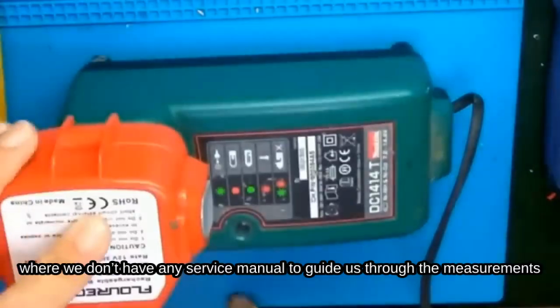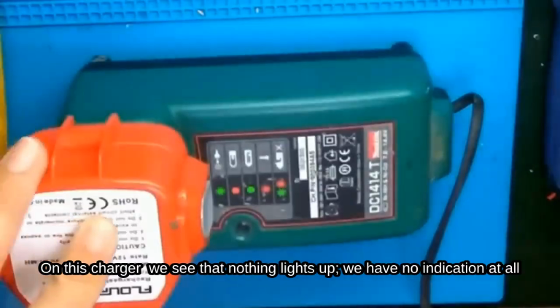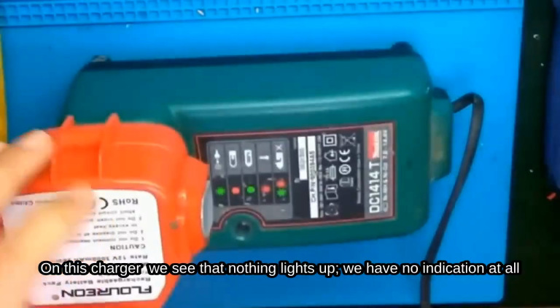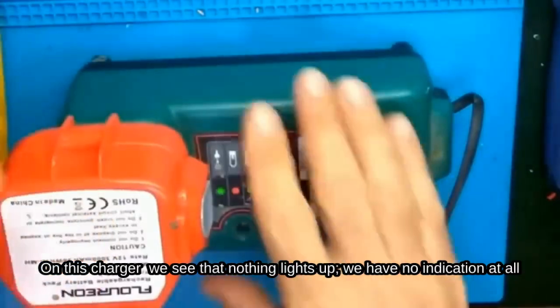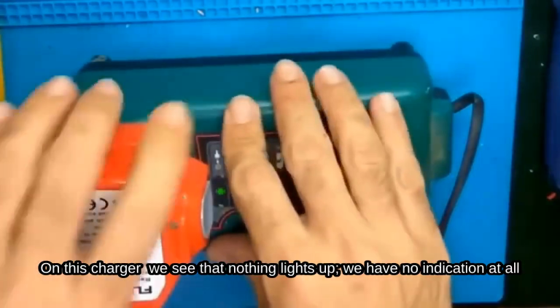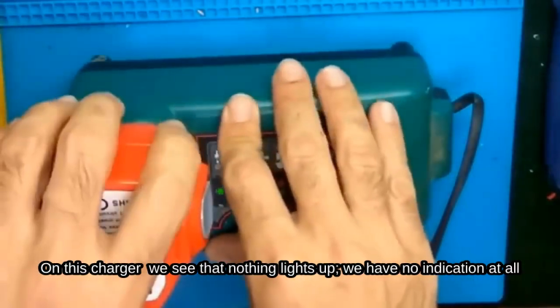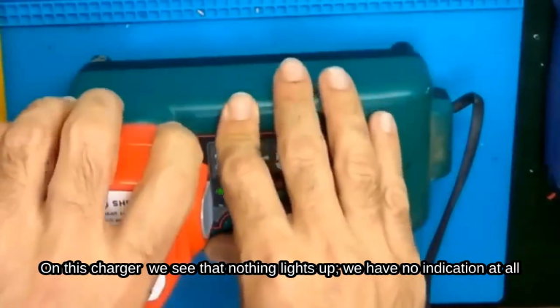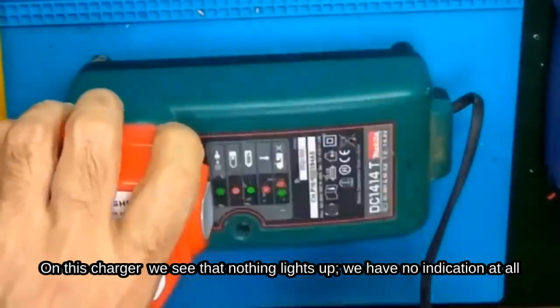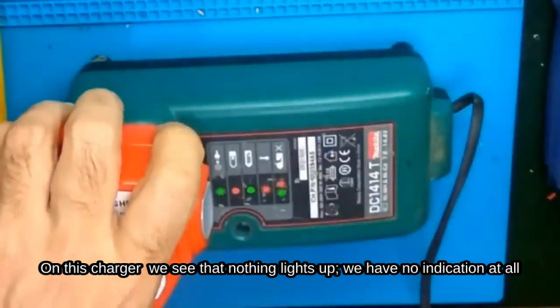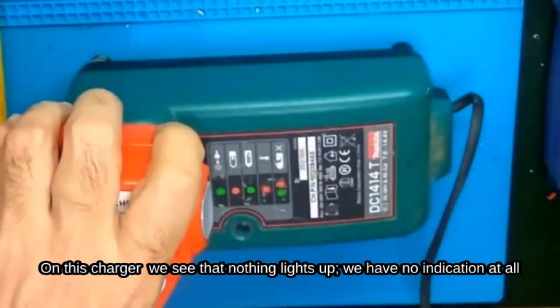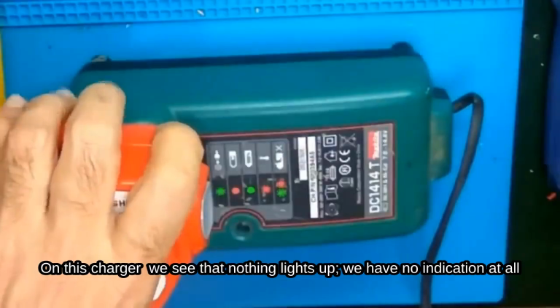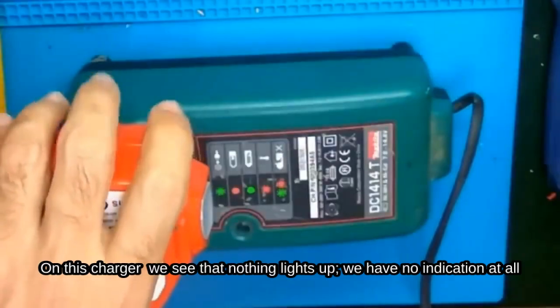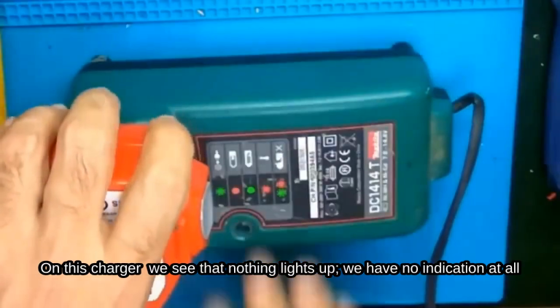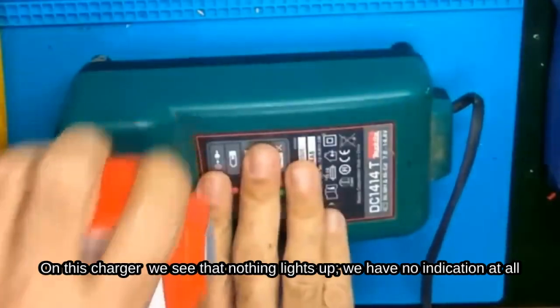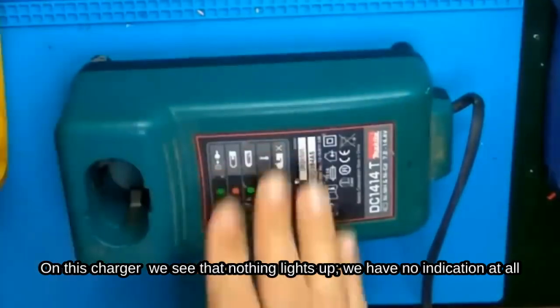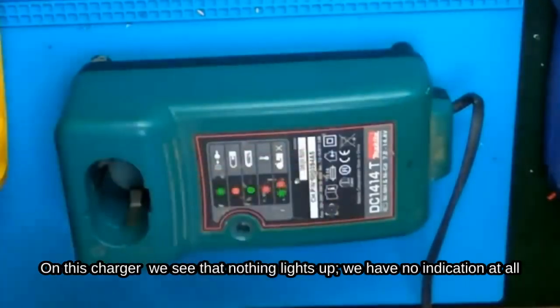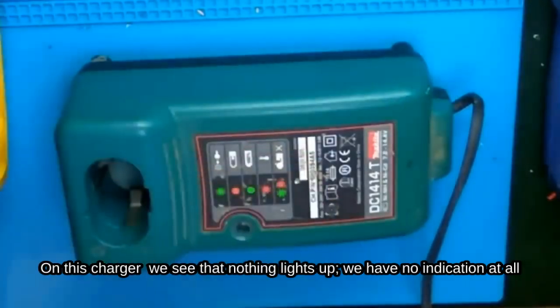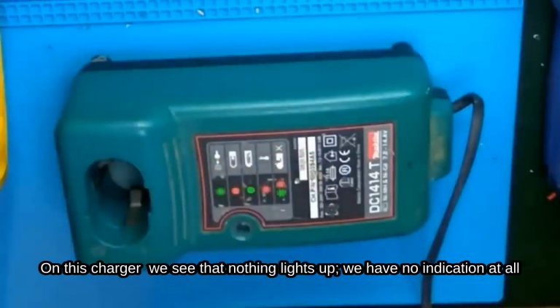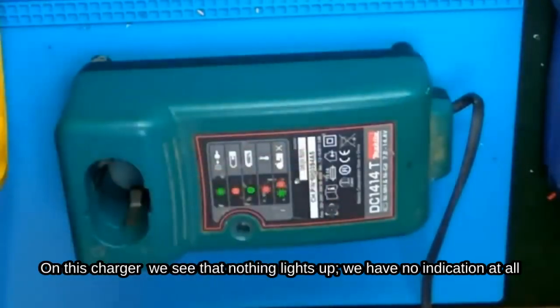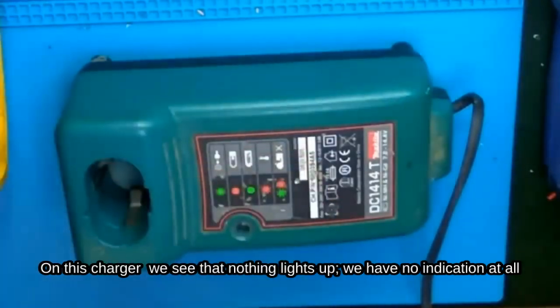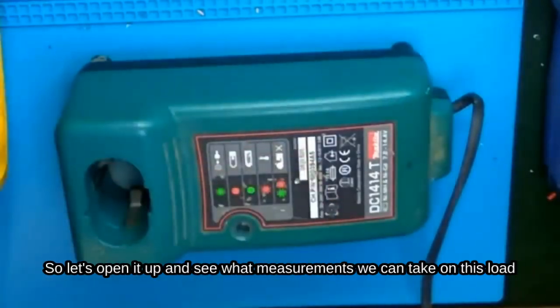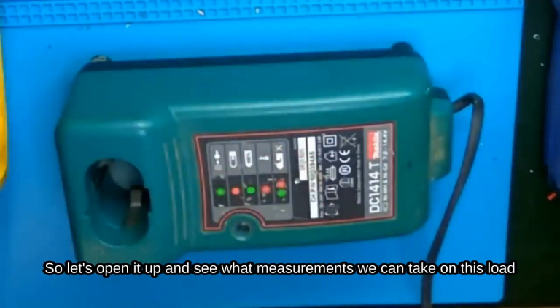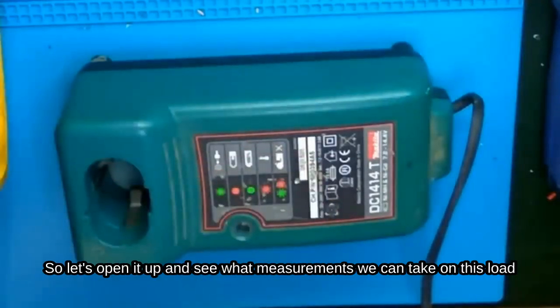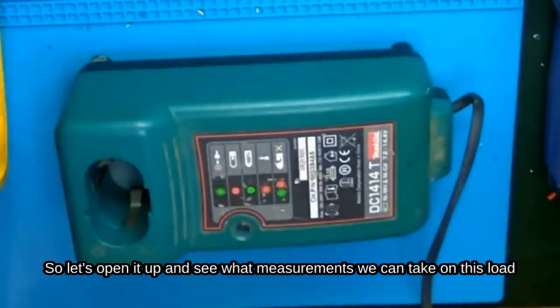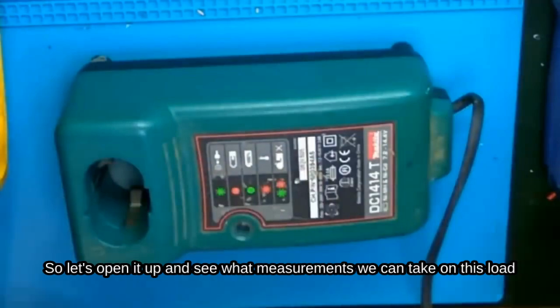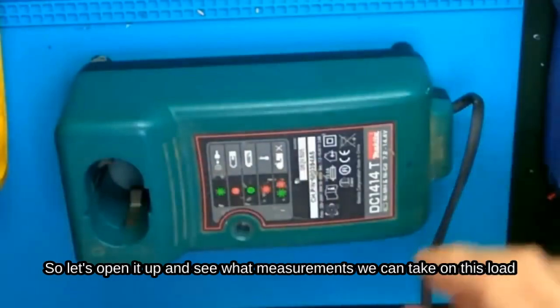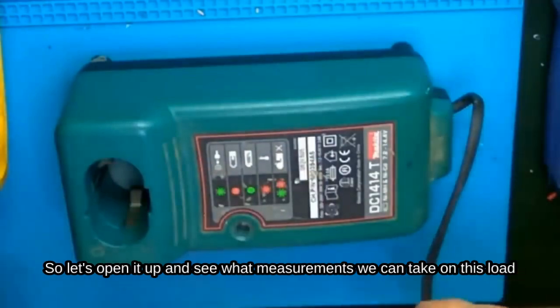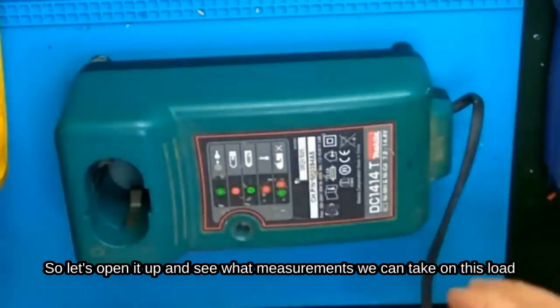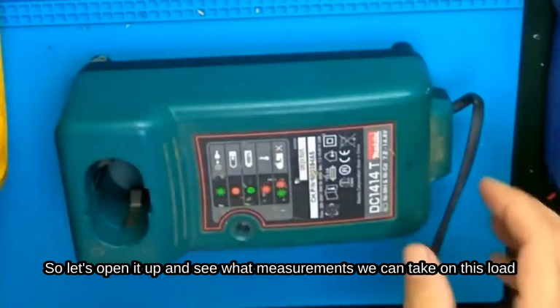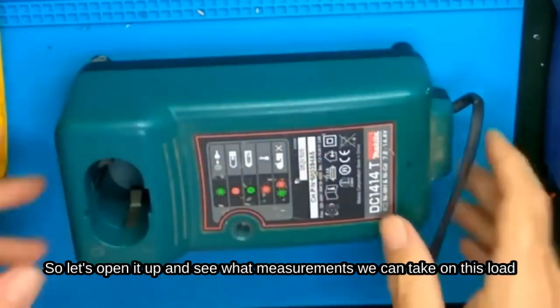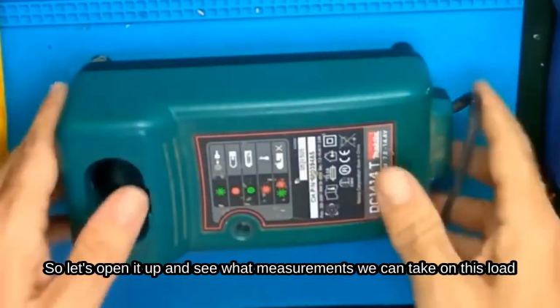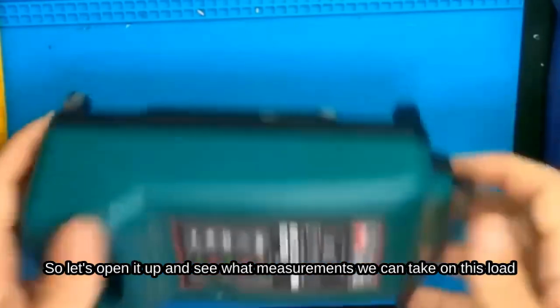On this charger, we see that nothing lights up. We have no indication at all. So let's open it up and see what measurements we can take on this load.